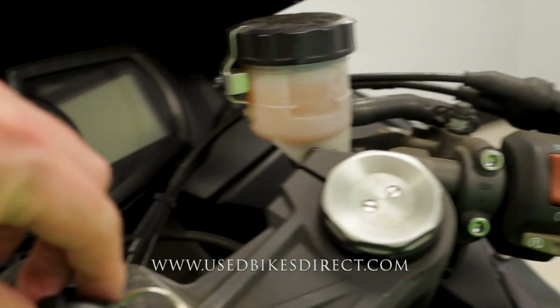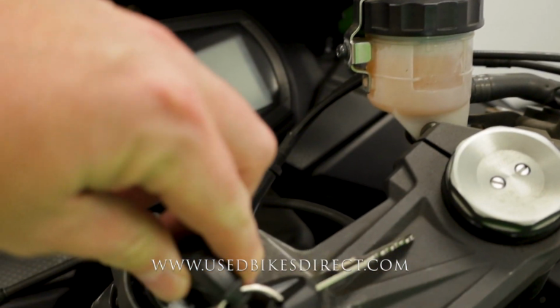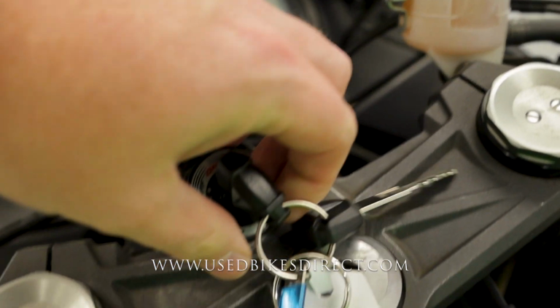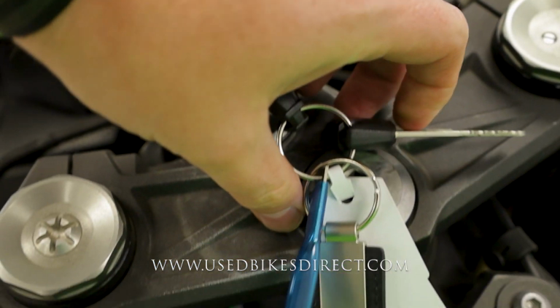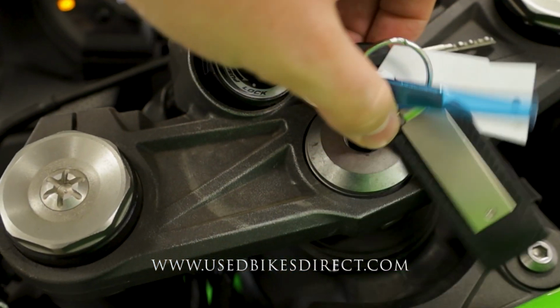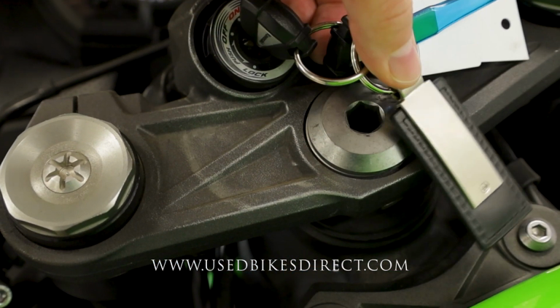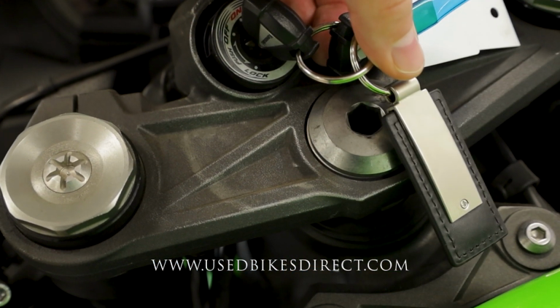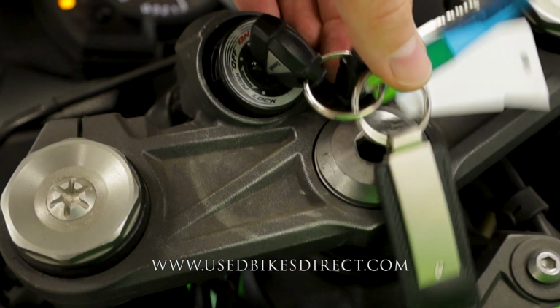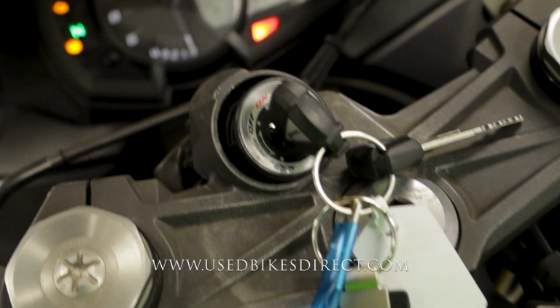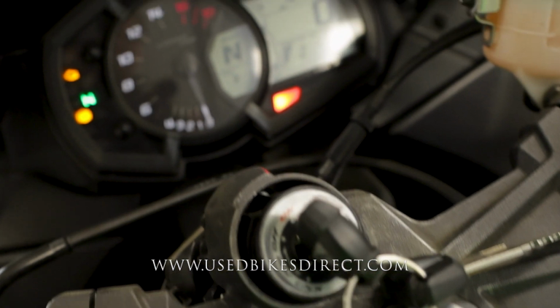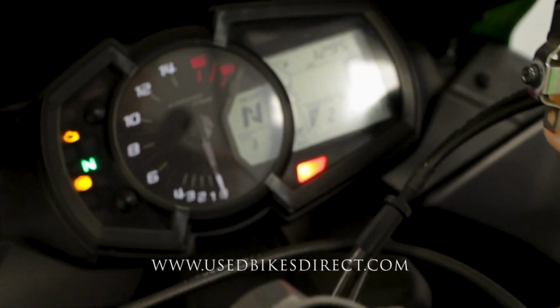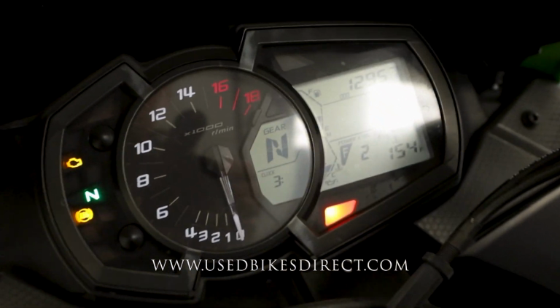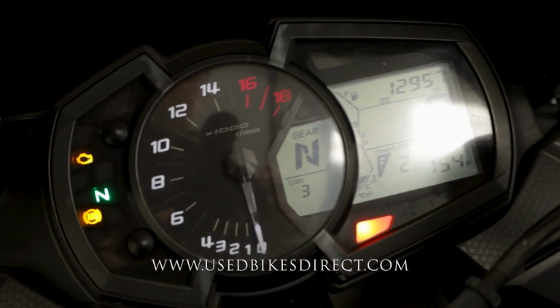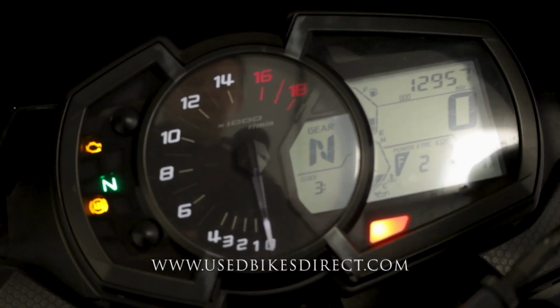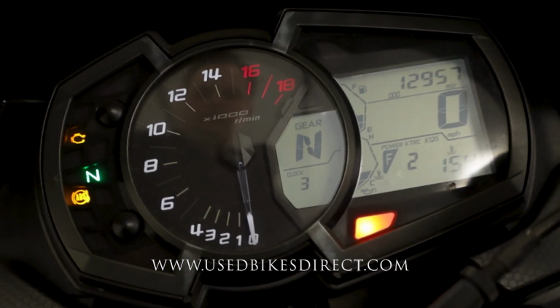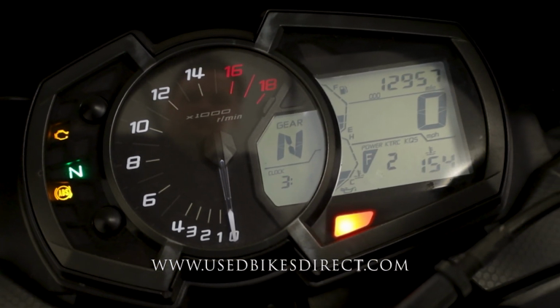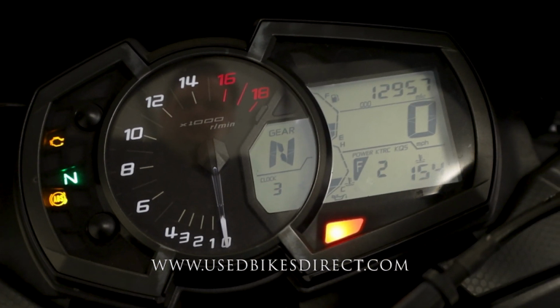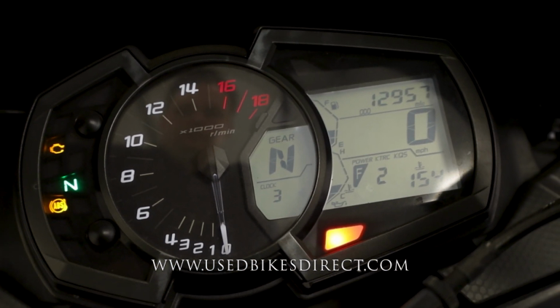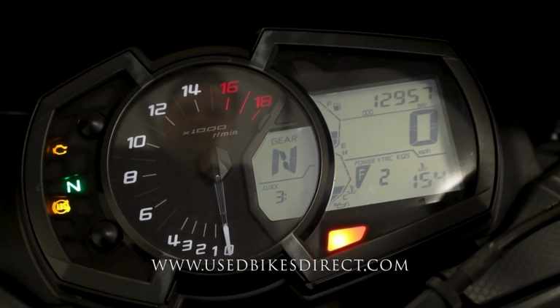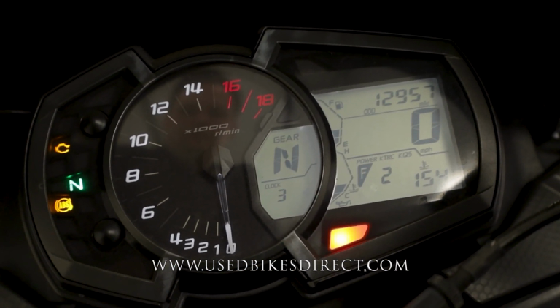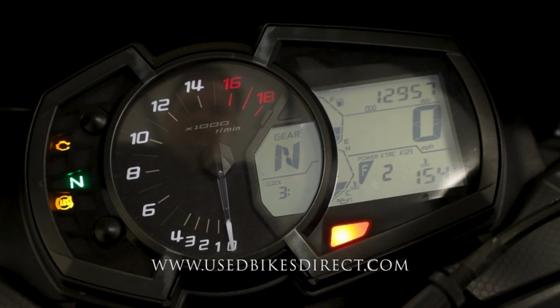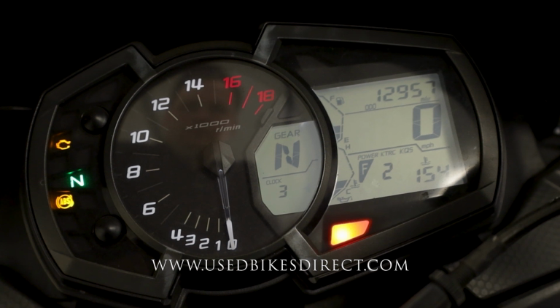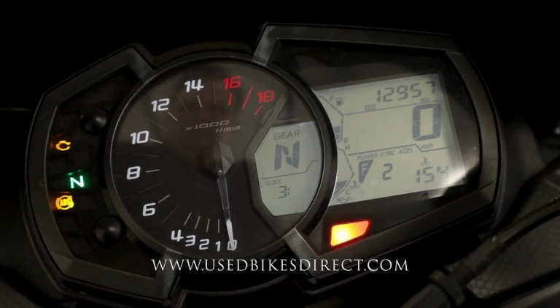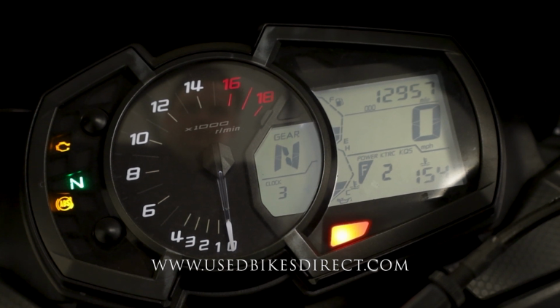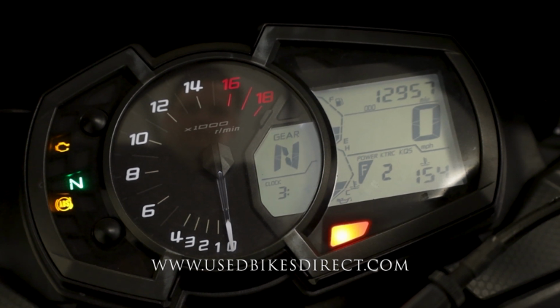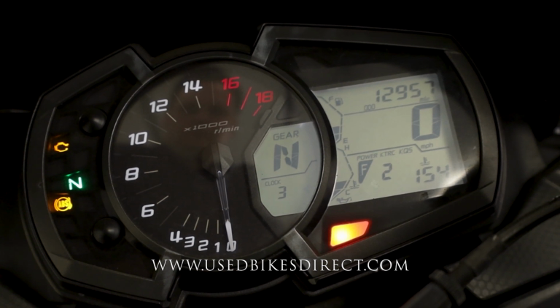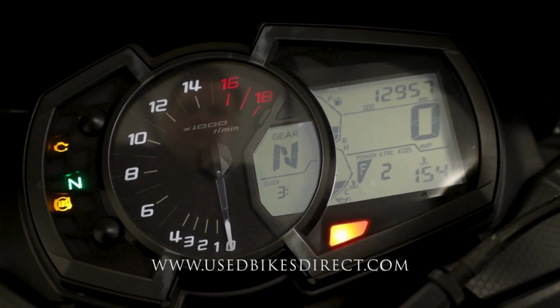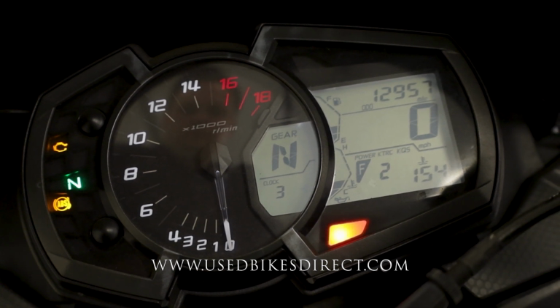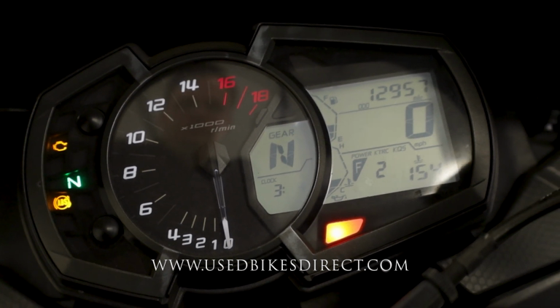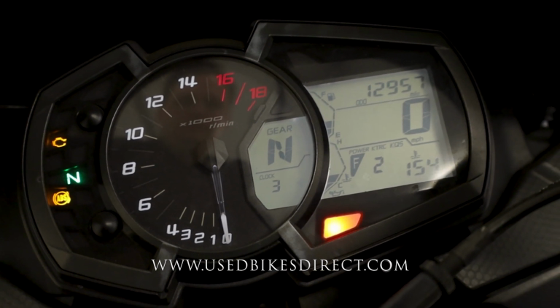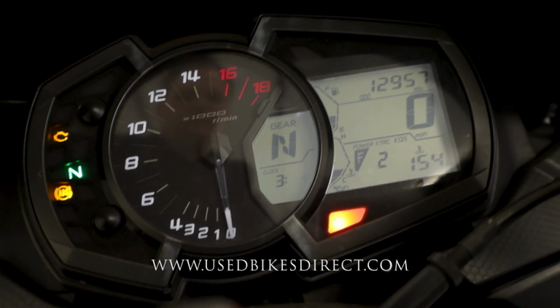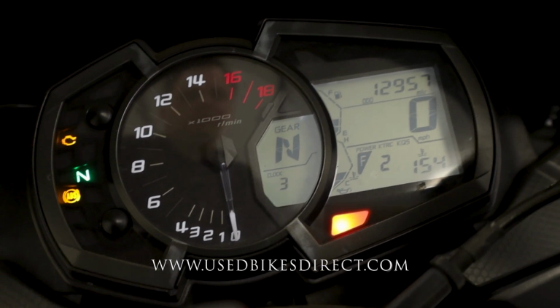Flipping on the key, the display is going to come to life. You have a little bit of key chain wear right here. The combination display keeps track of everything for you, letting you know your power mode, traction, etc., with the odometer up top reading 12,957. Anyway, let's go ahead and fire it up and listen to how she sounds.